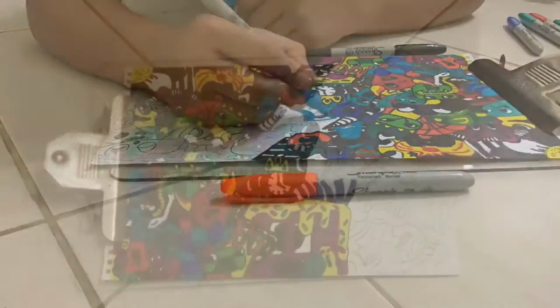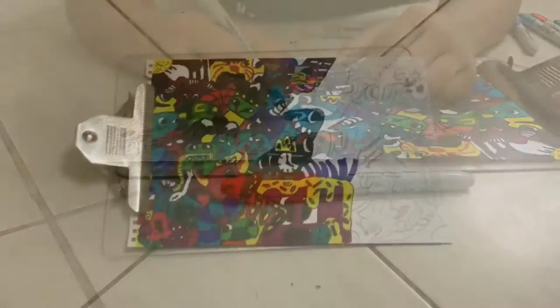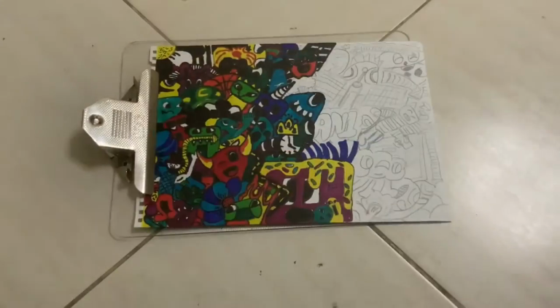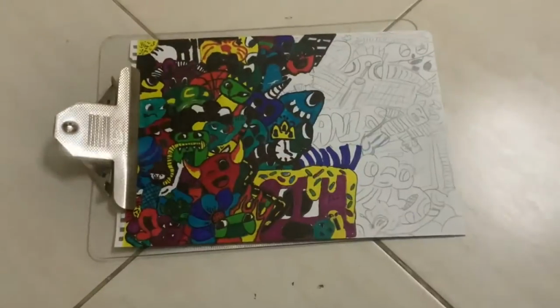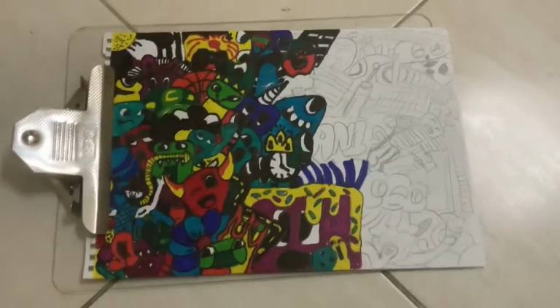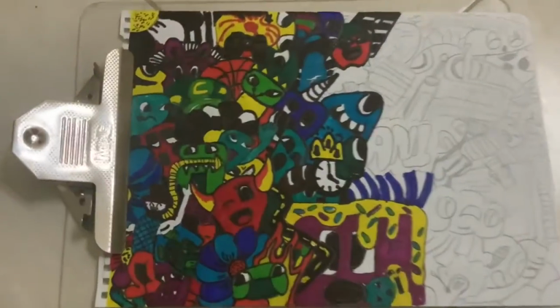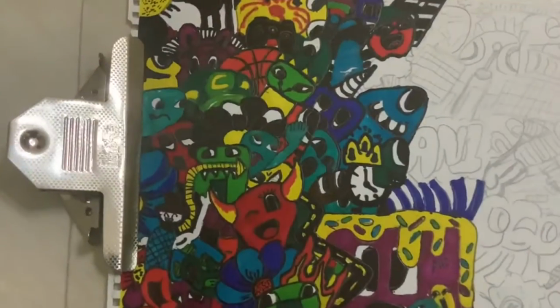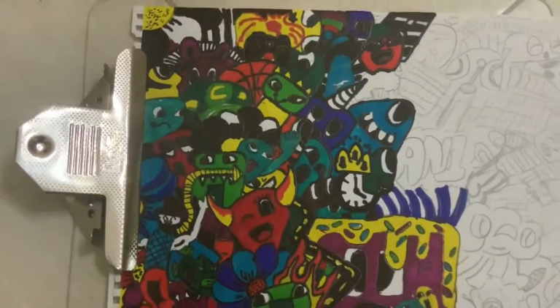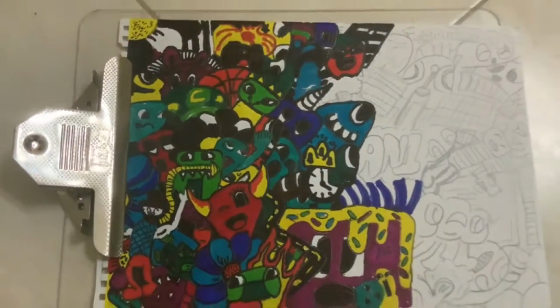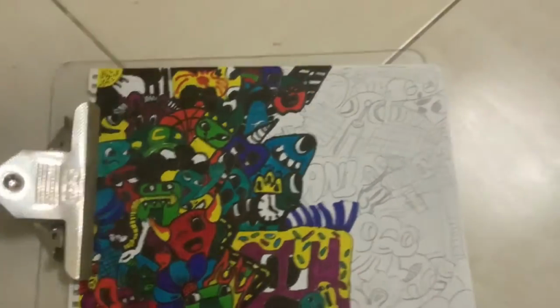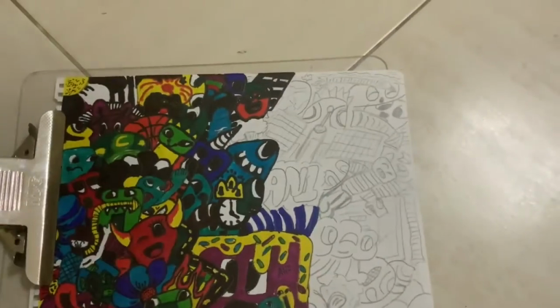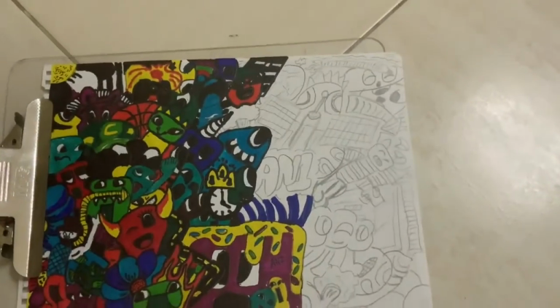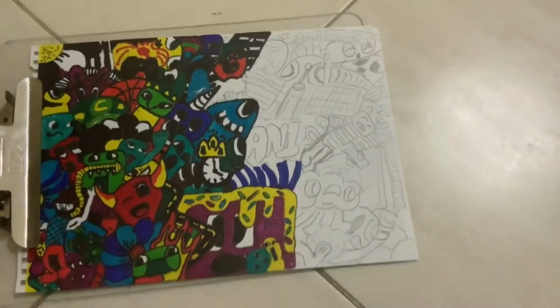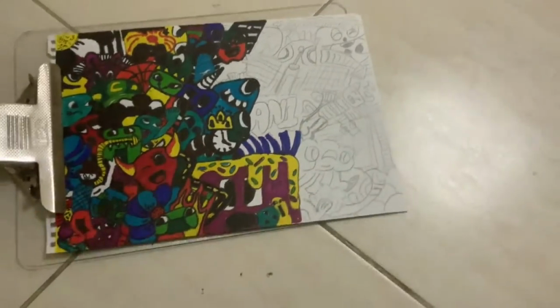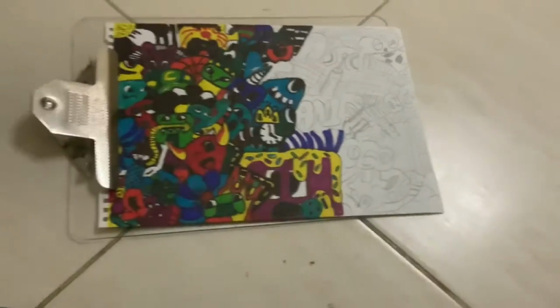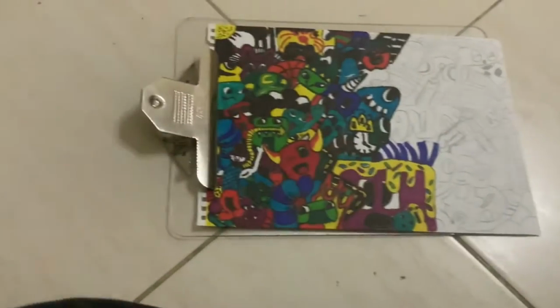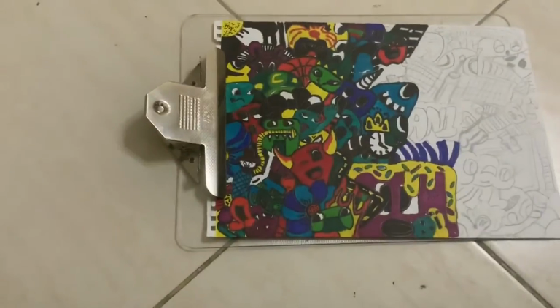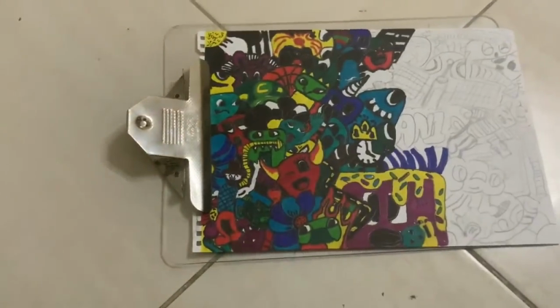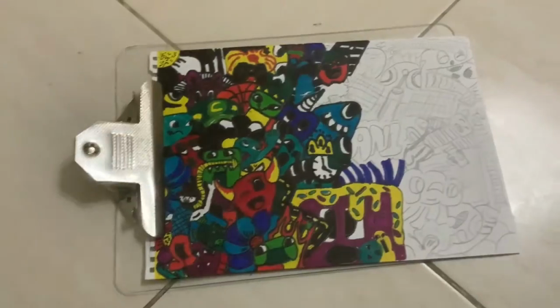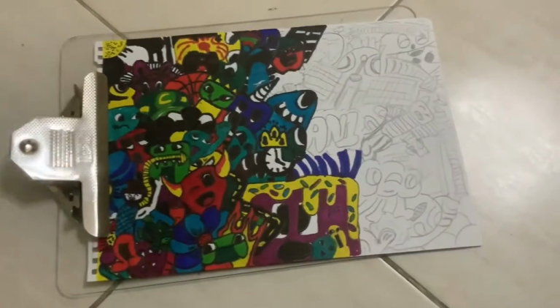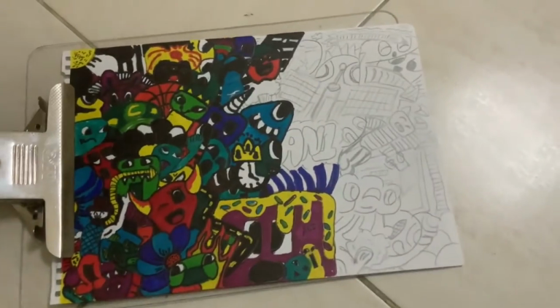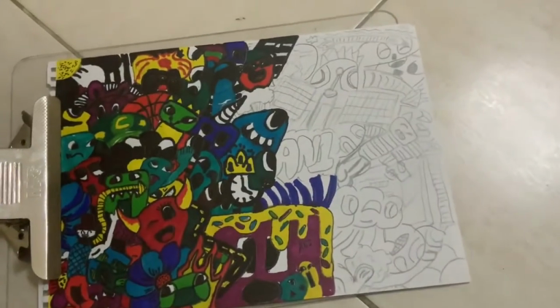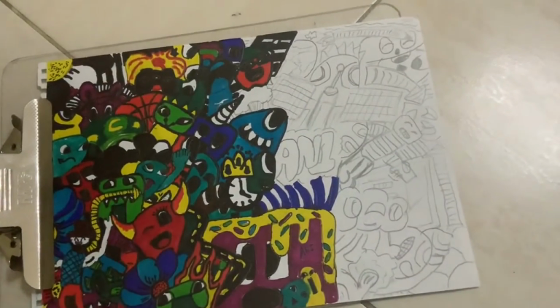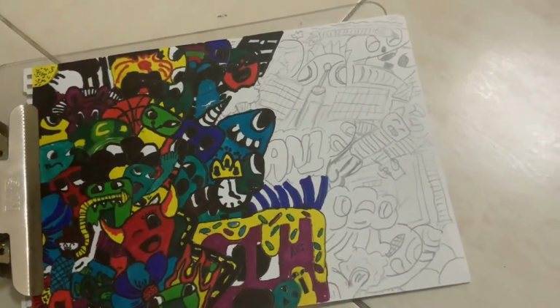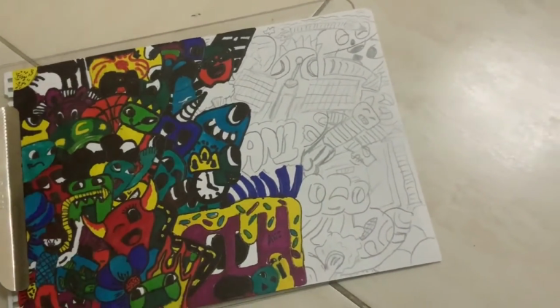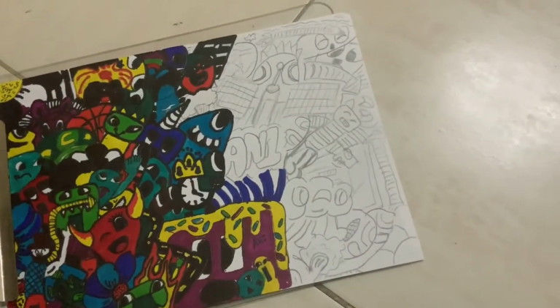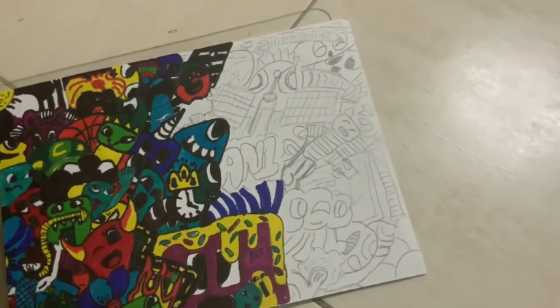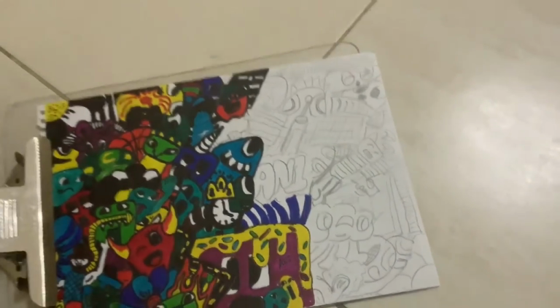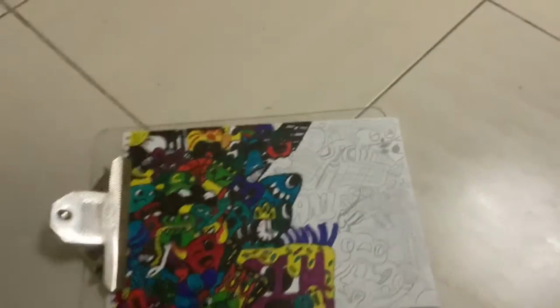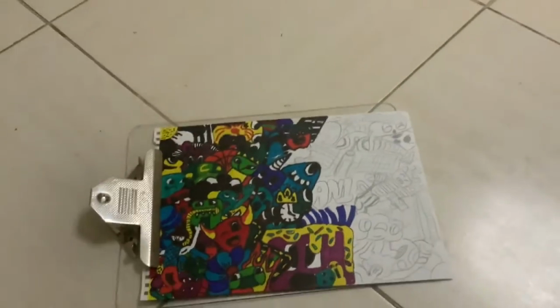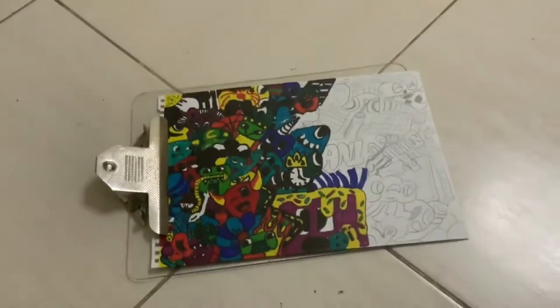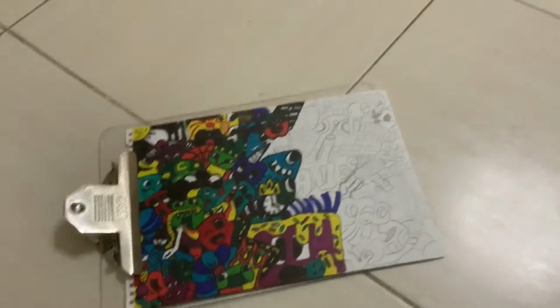This is my doodle so far, and as you can see it looks nice, but it will take me more time than I actually thought it would. We will see you guys later.